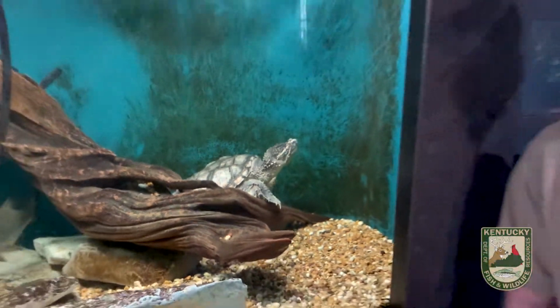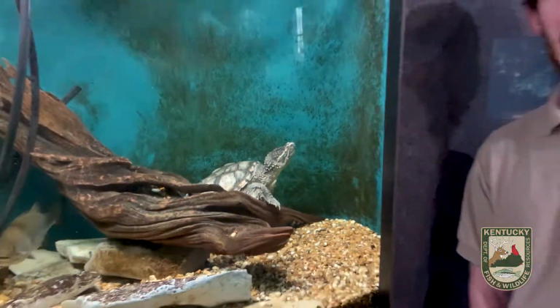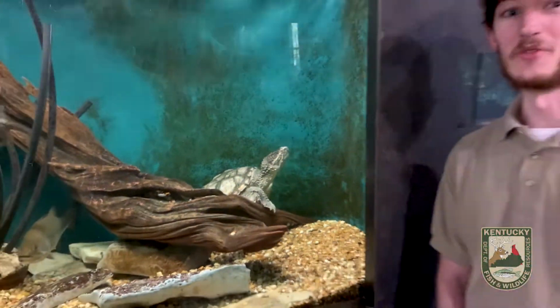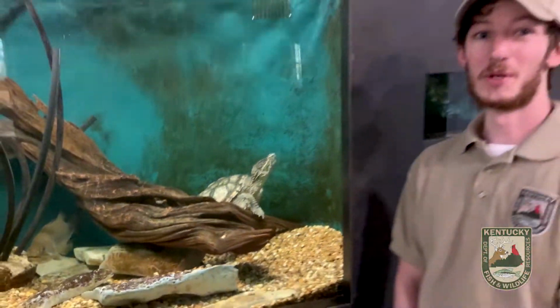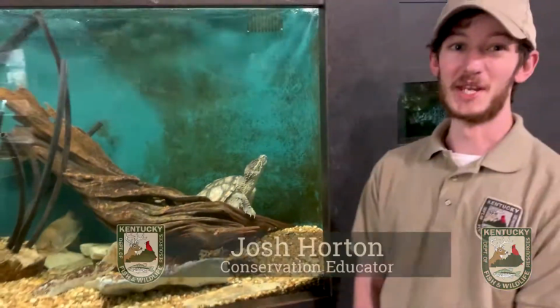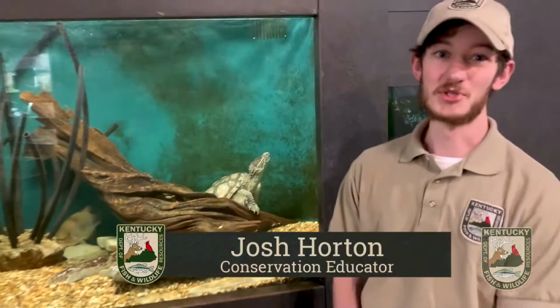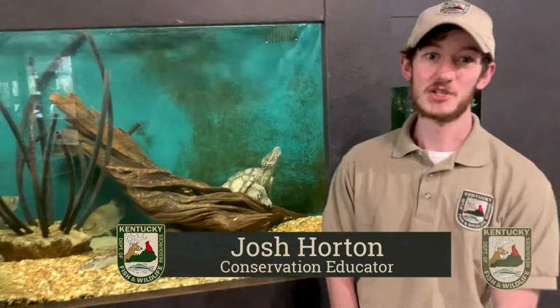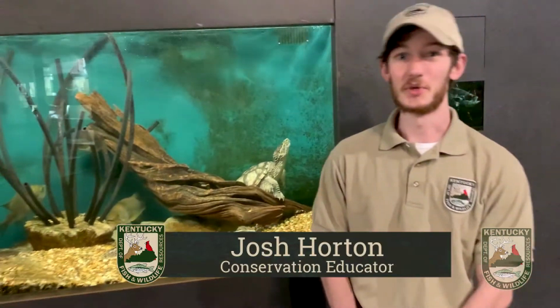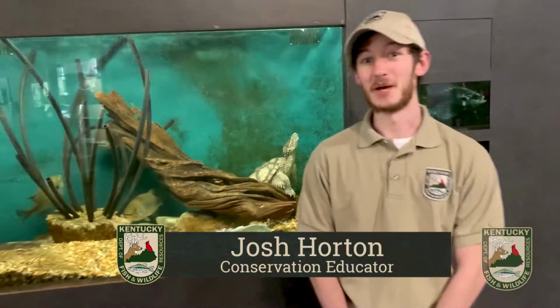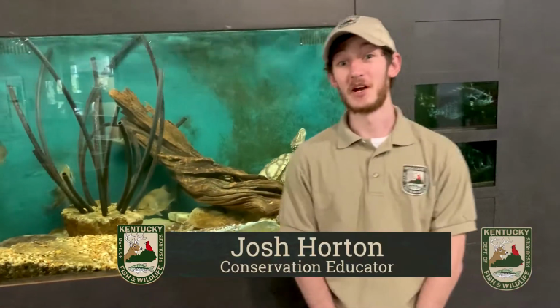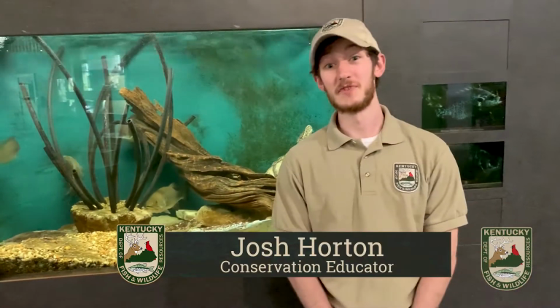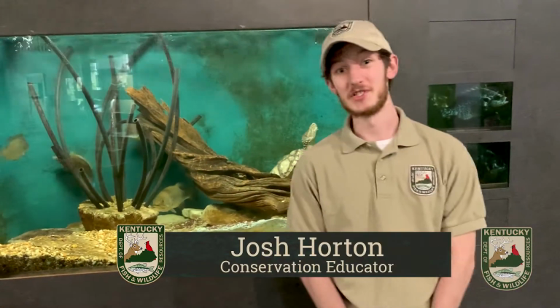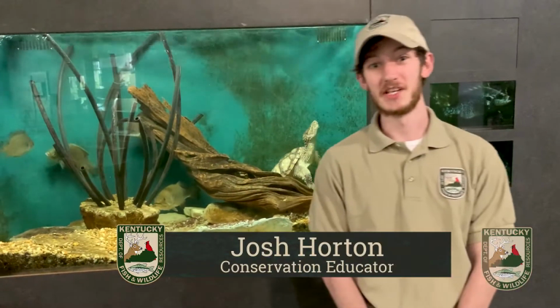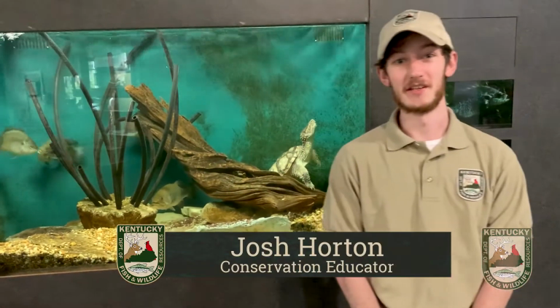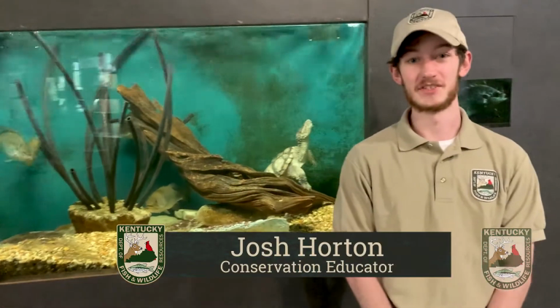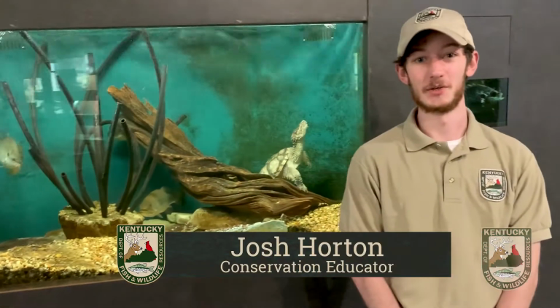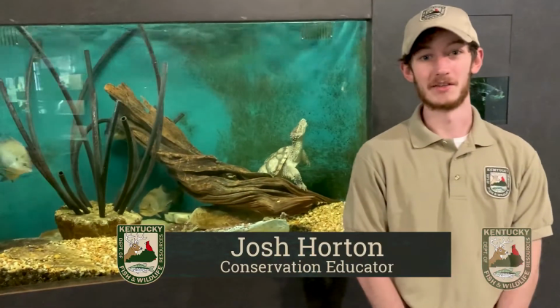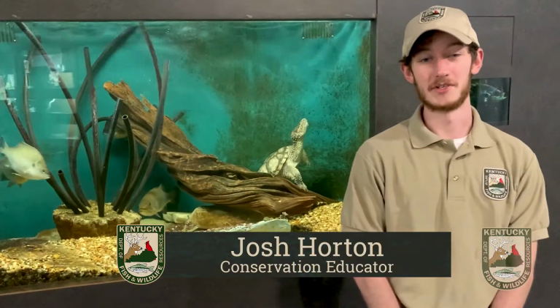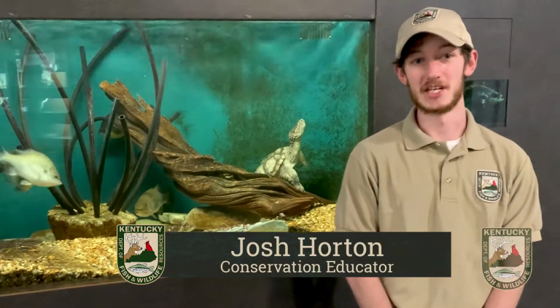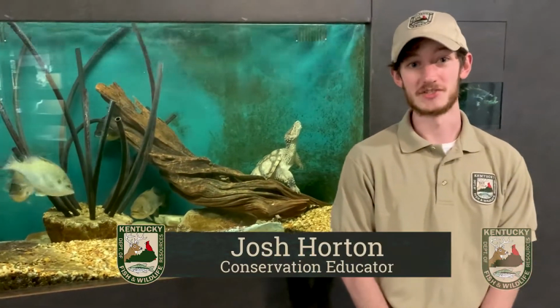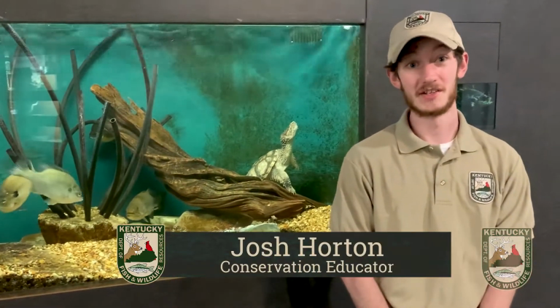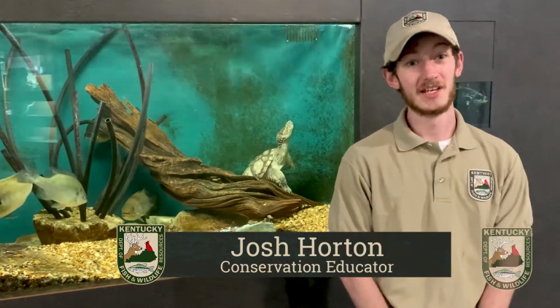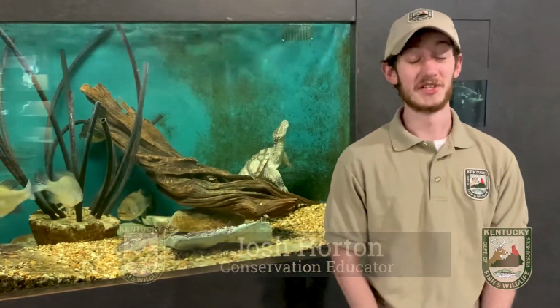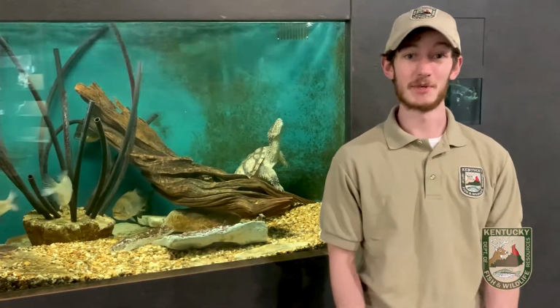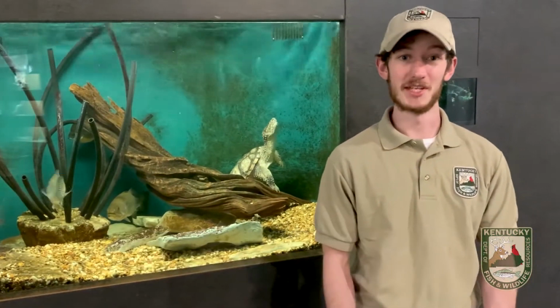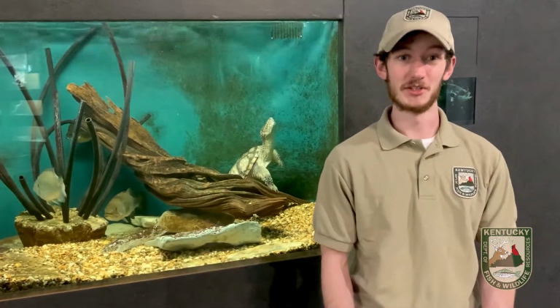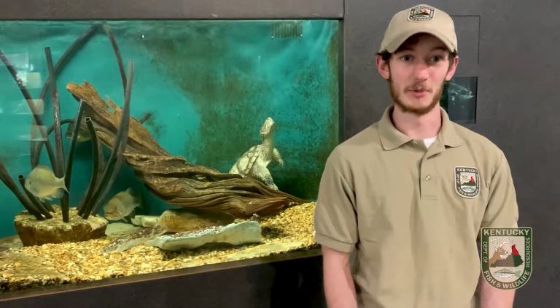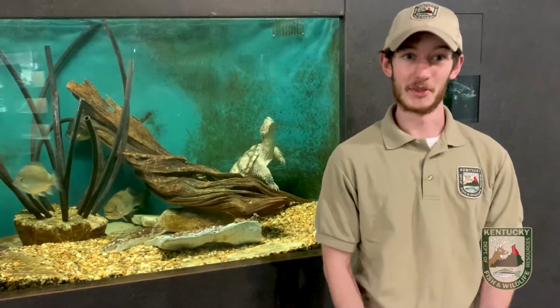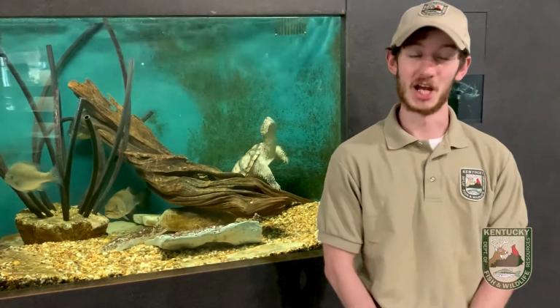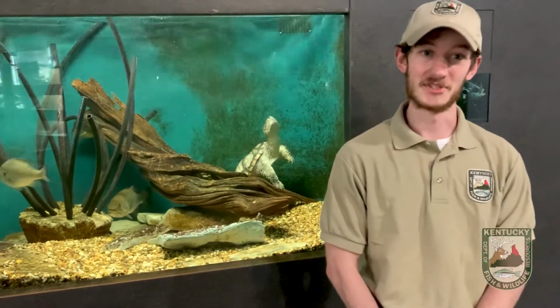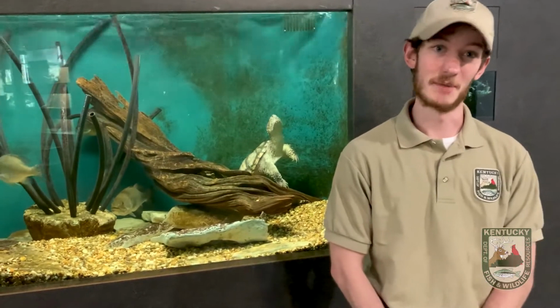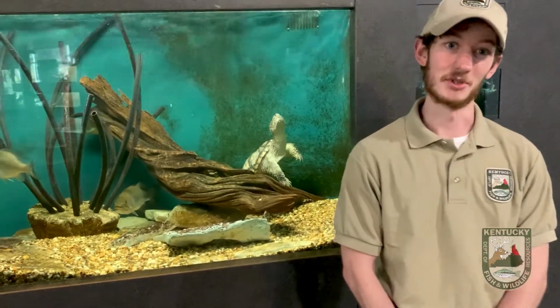Hi everyone, my name is Josh Horton and I'm a conservation educator here at the Salado Wildlife Education Center. Today I'm going to be telling you a little bit about the common snapping turtle.